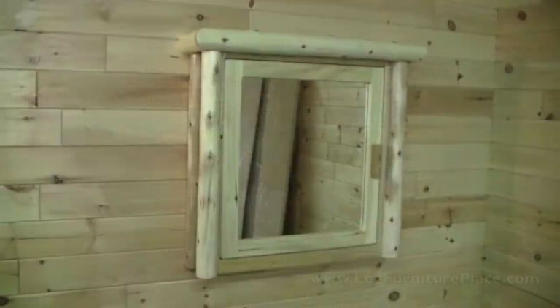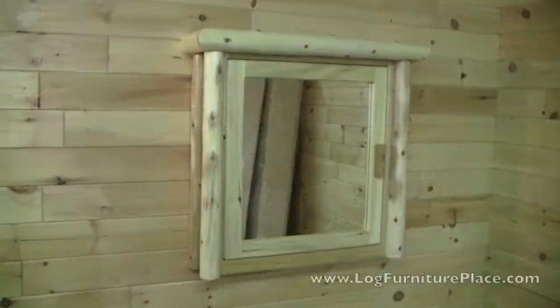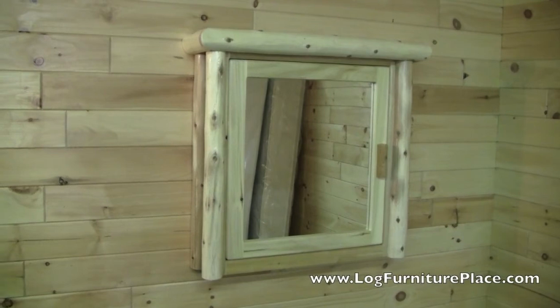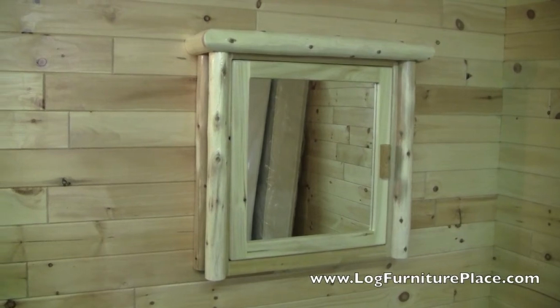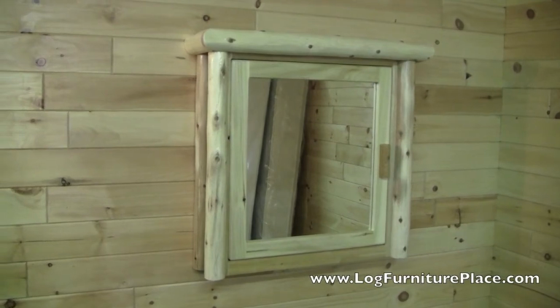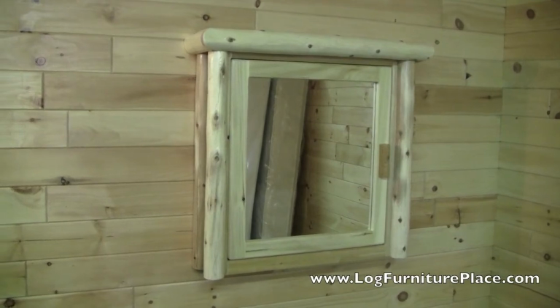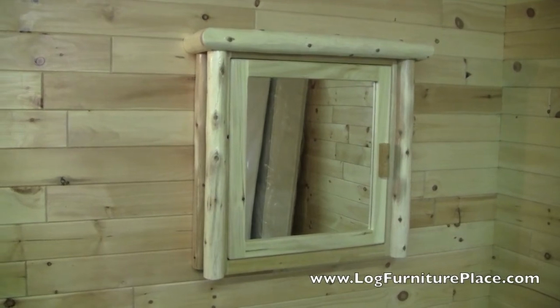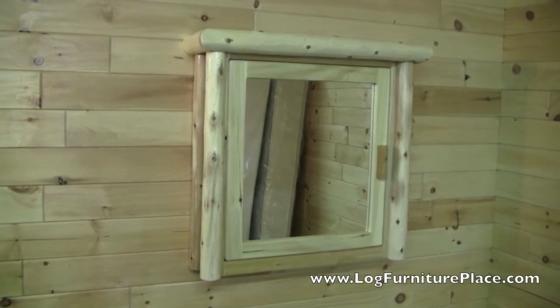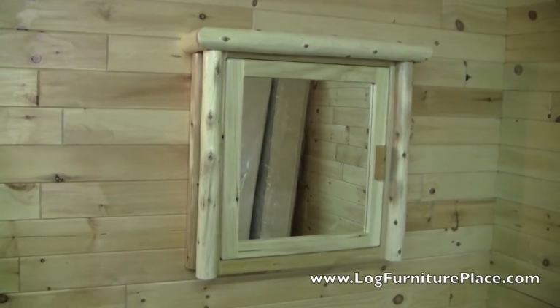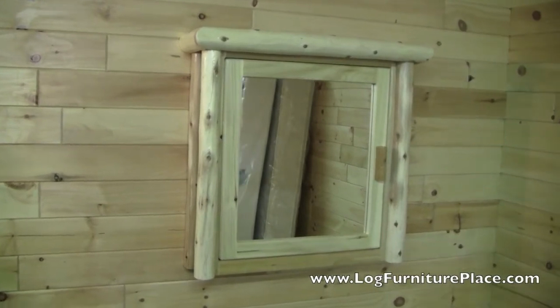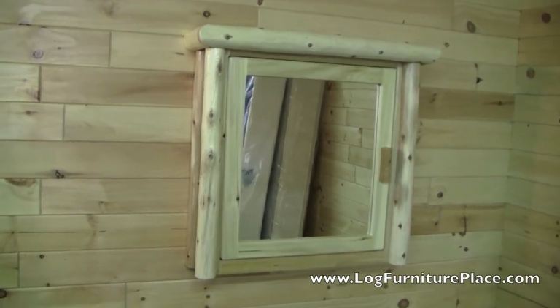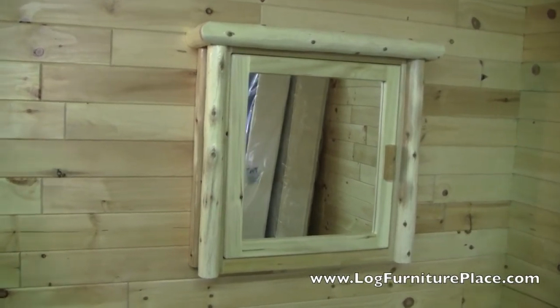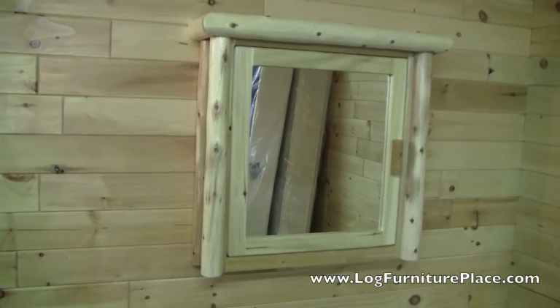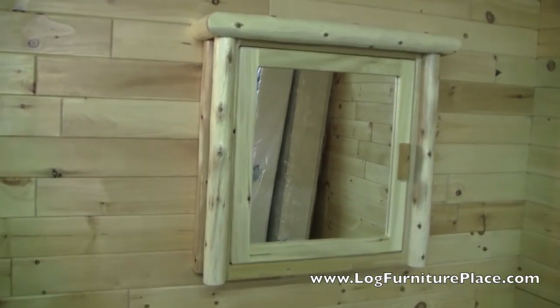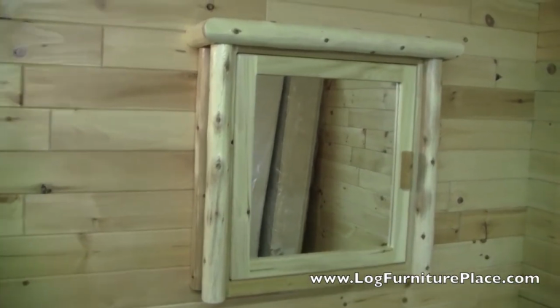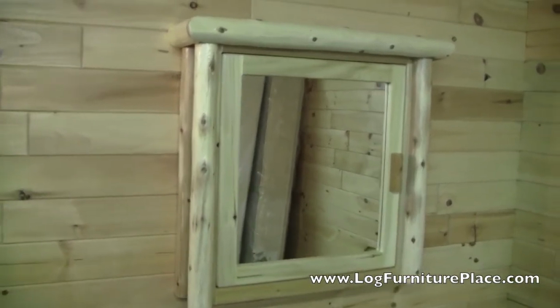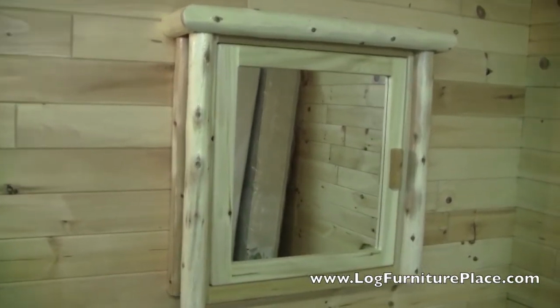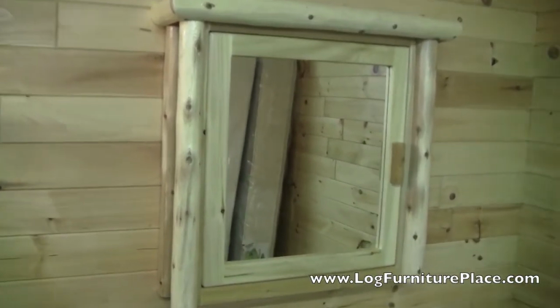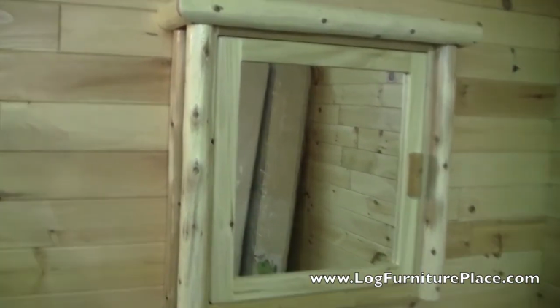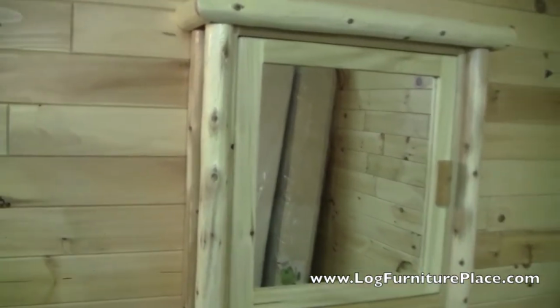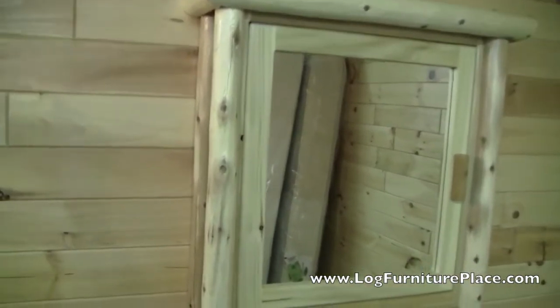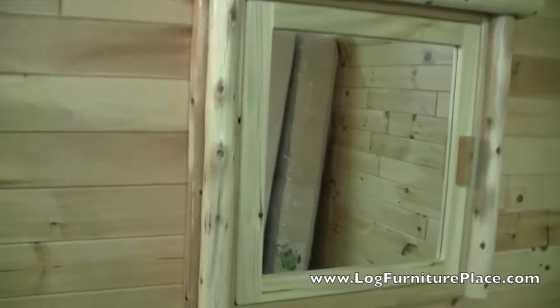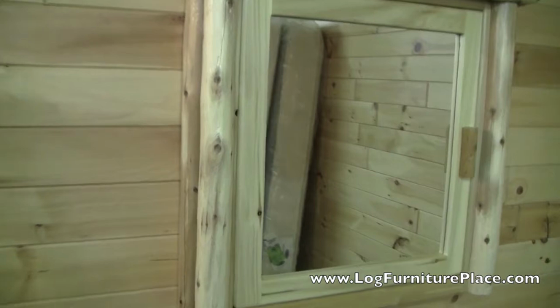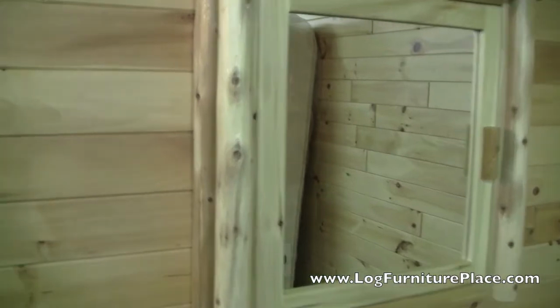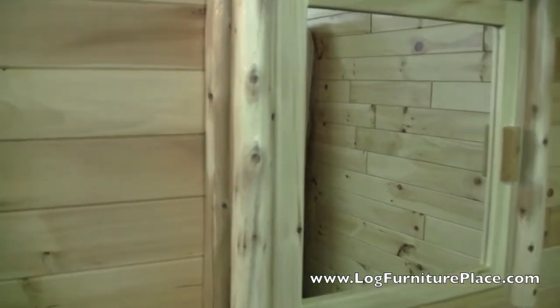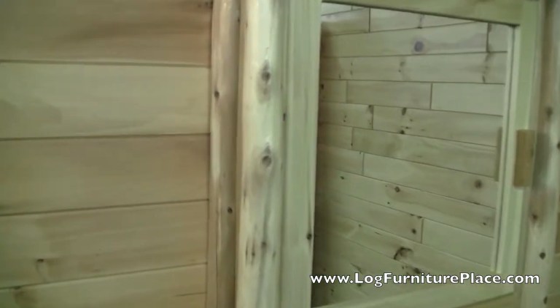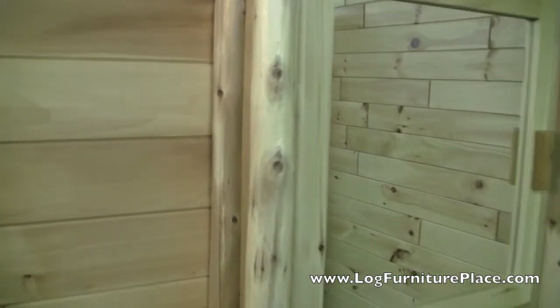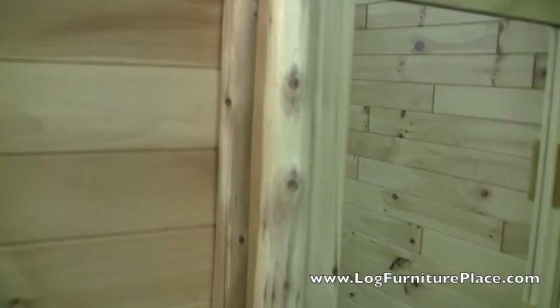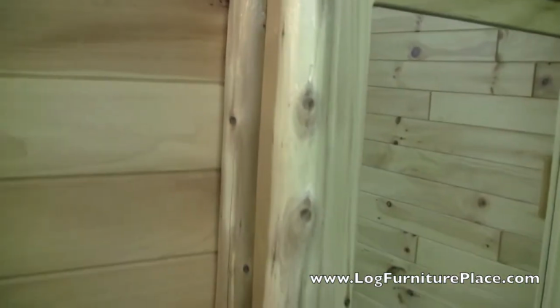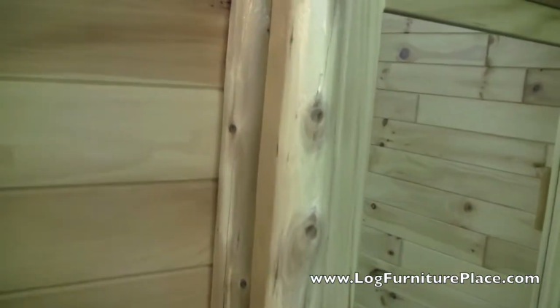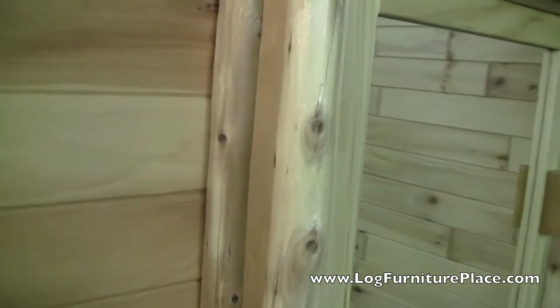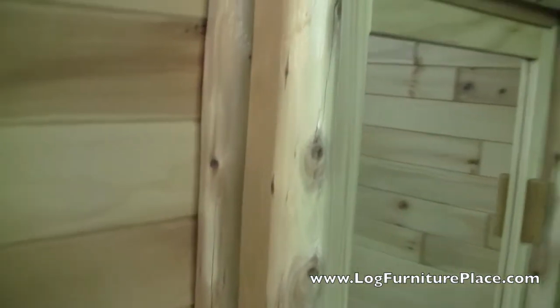Hi, this is Jason from LogFurniturePlace.com. Today we're going to take a closer look at our Lakeland medicine cabinet.